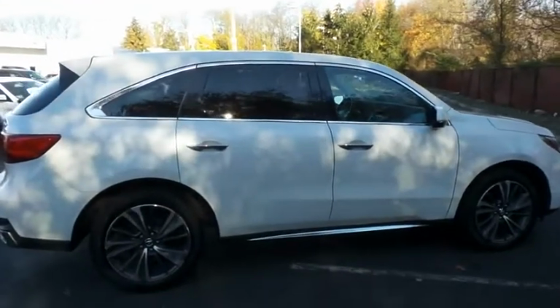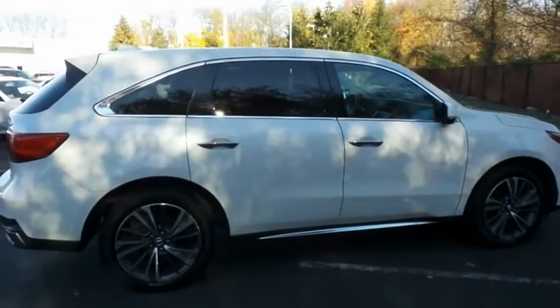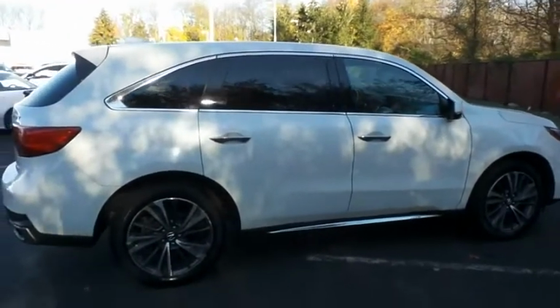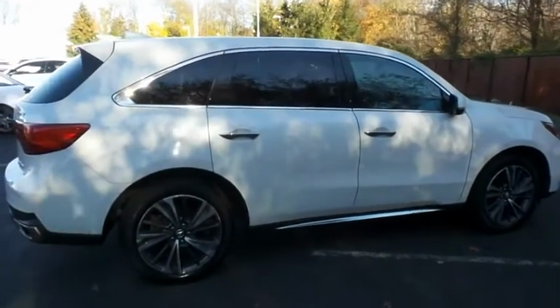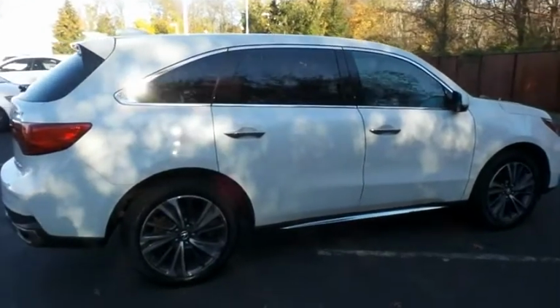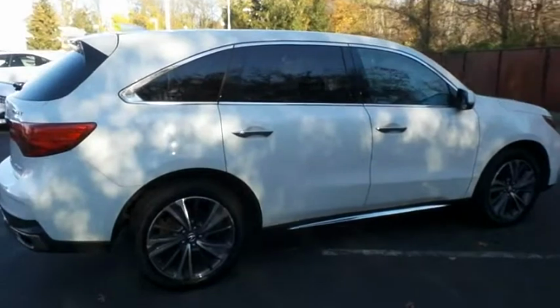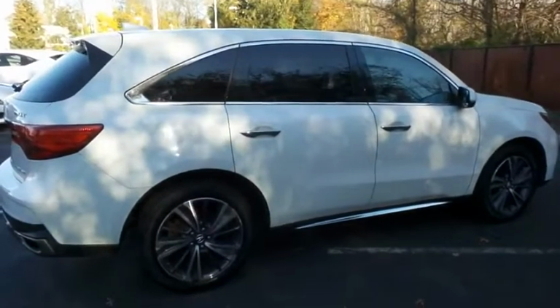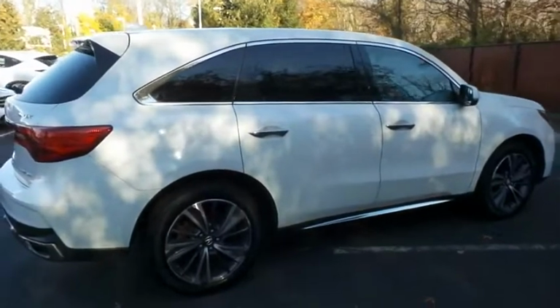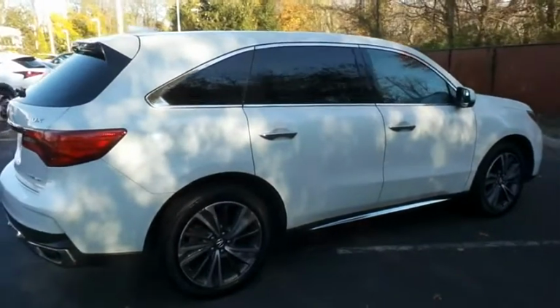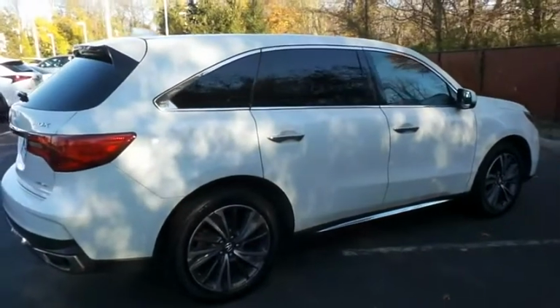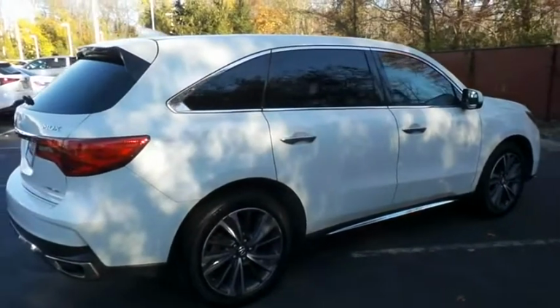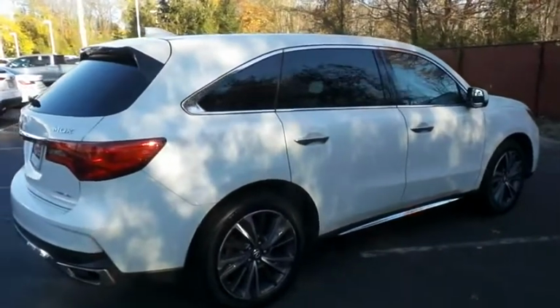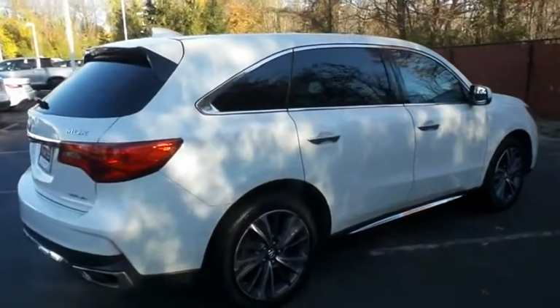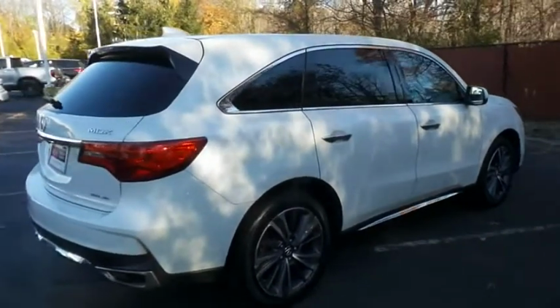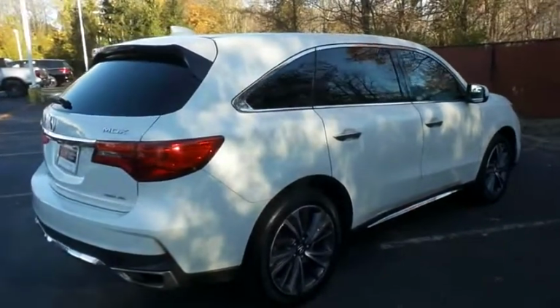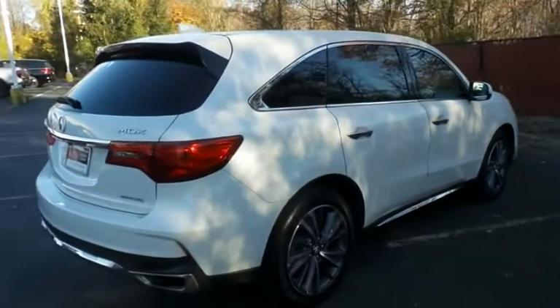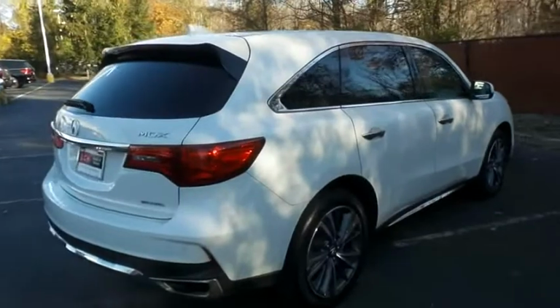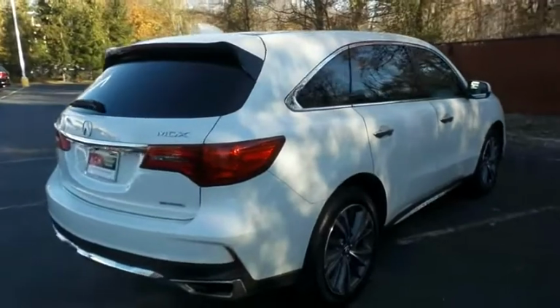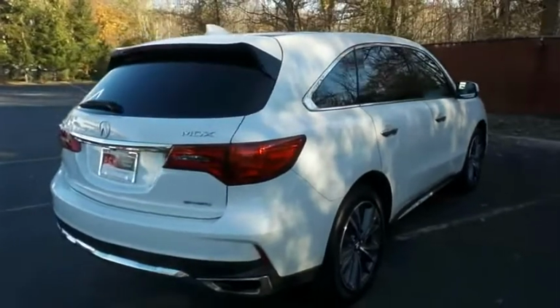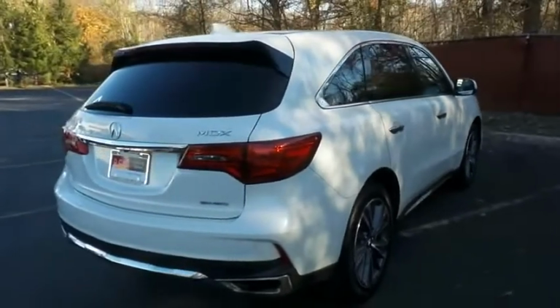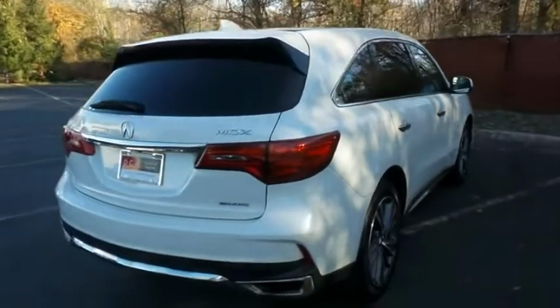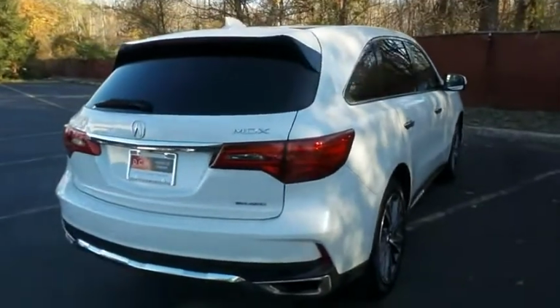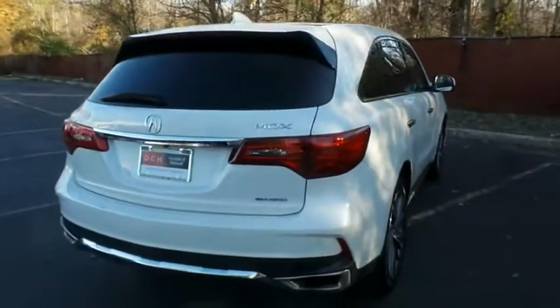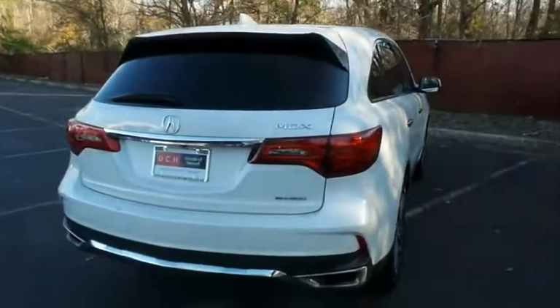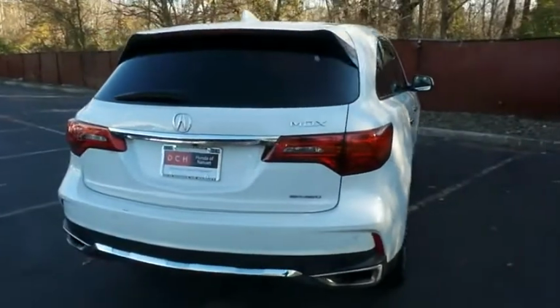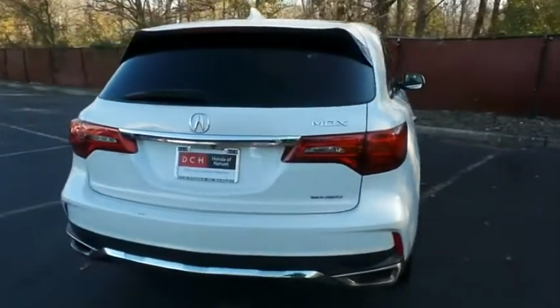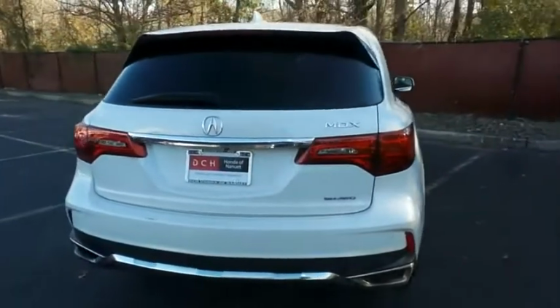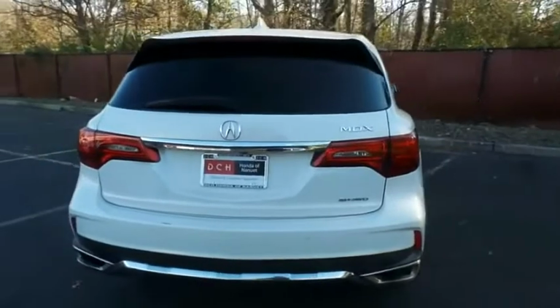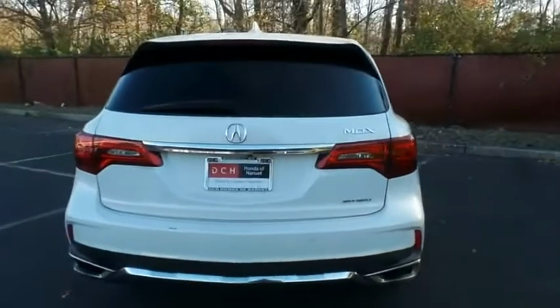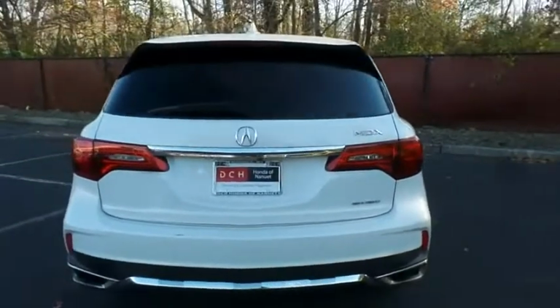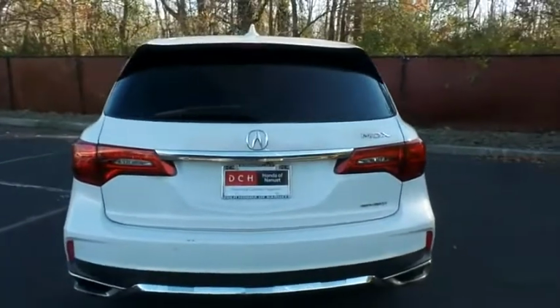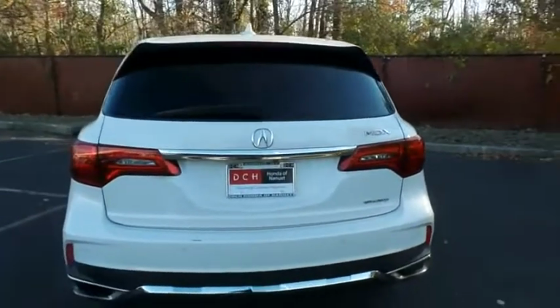Safety features include Acura Sensing Collision Prevention, Lane Departure Warning, Blind Spot Monitor, ABS brakes, 4-wheel disc brakes, brake assist, traction control, and front, side, and overhead airbags.